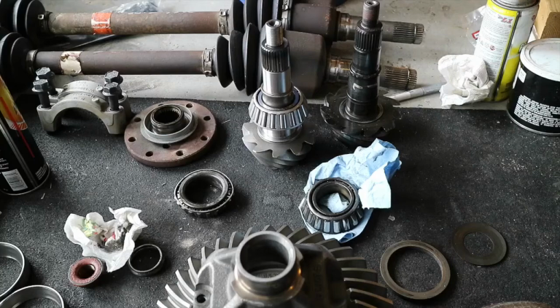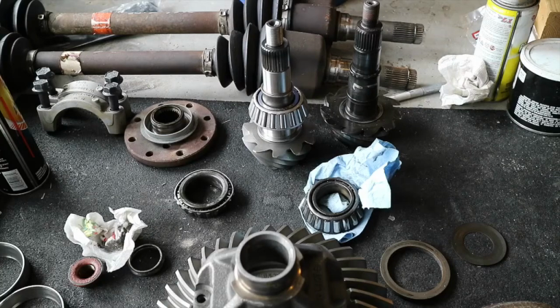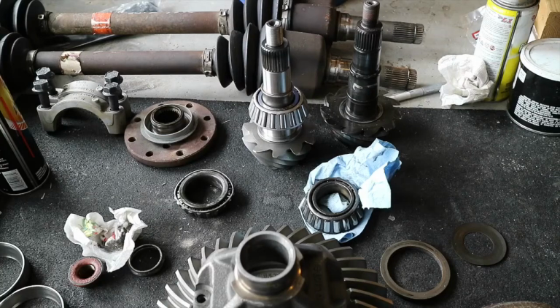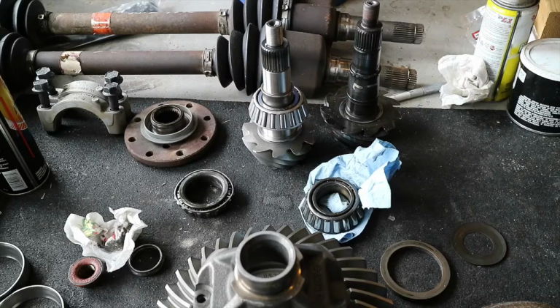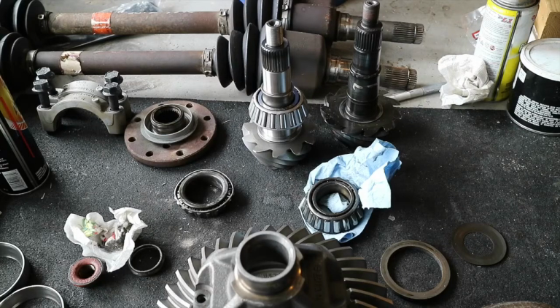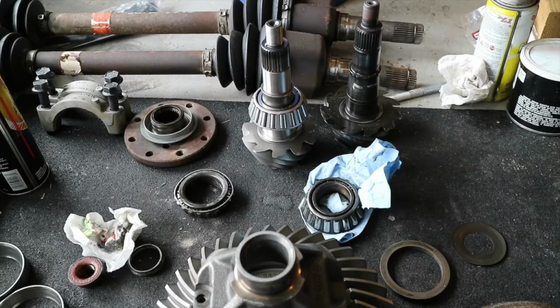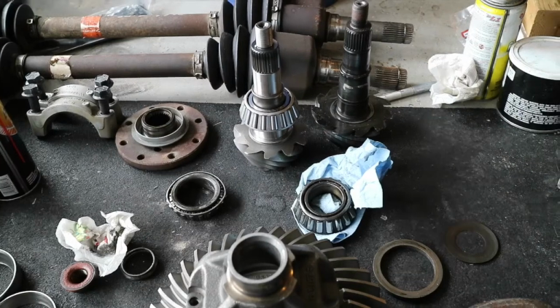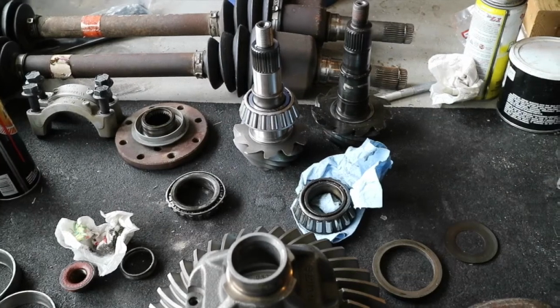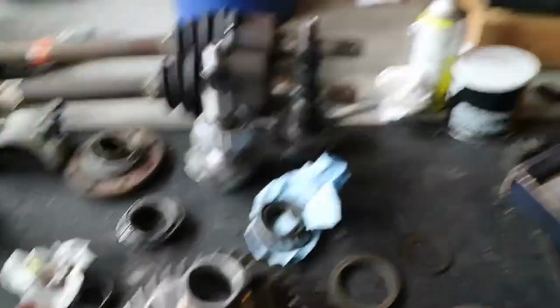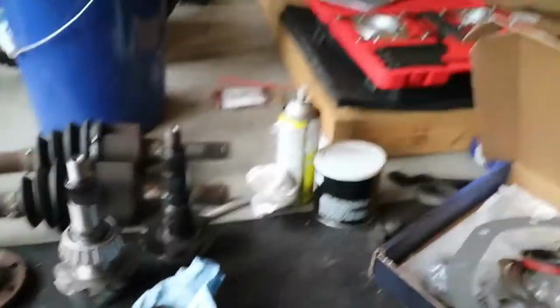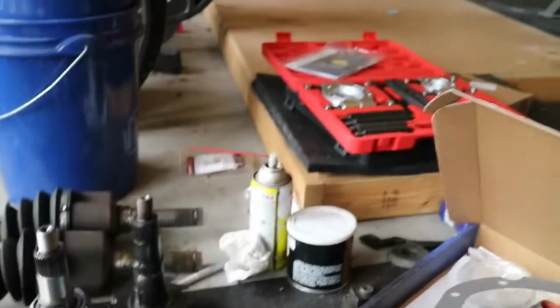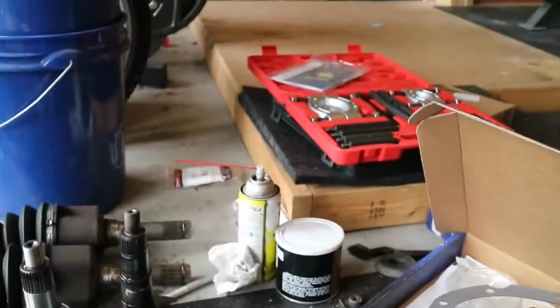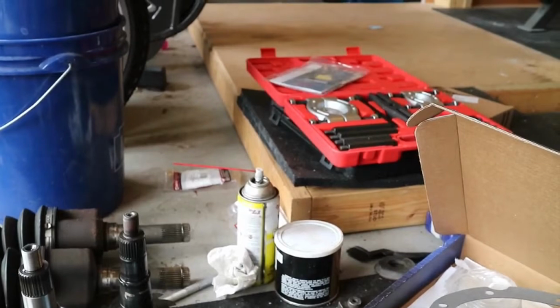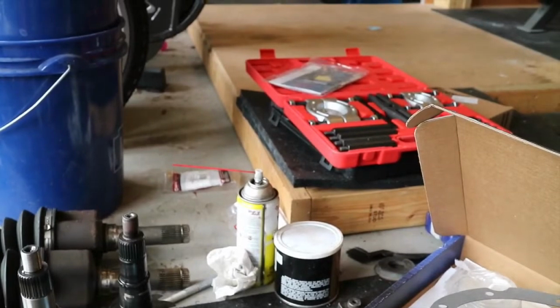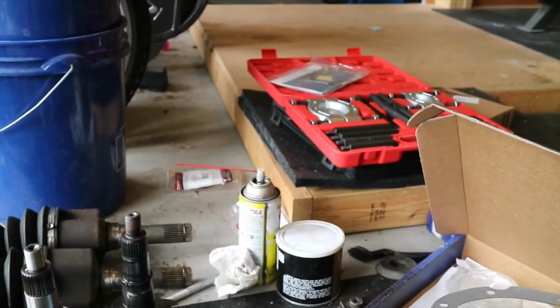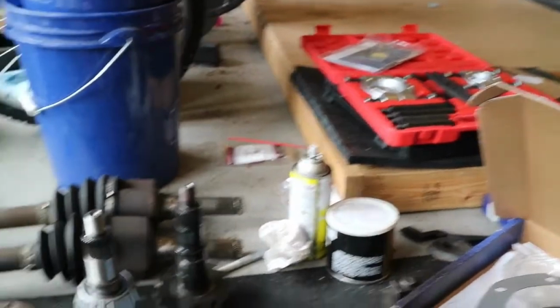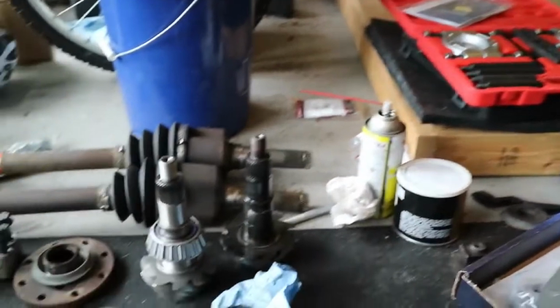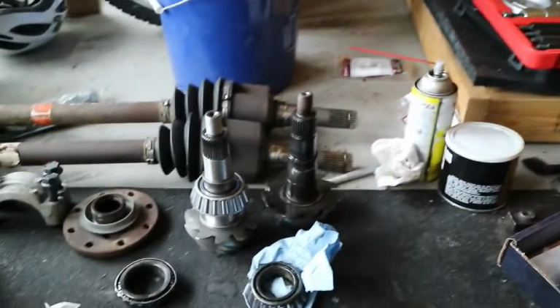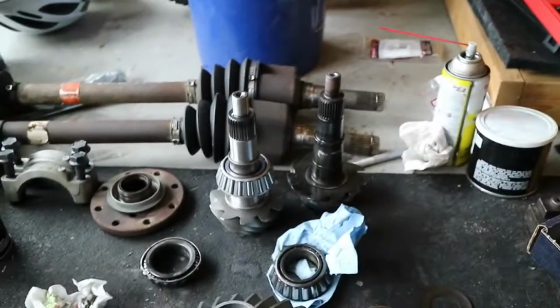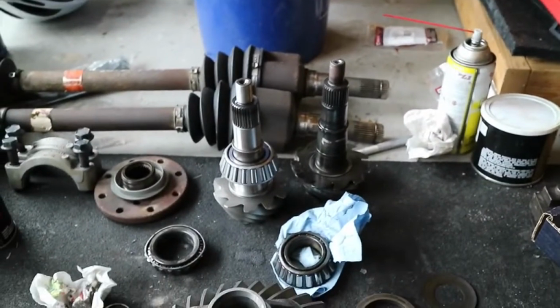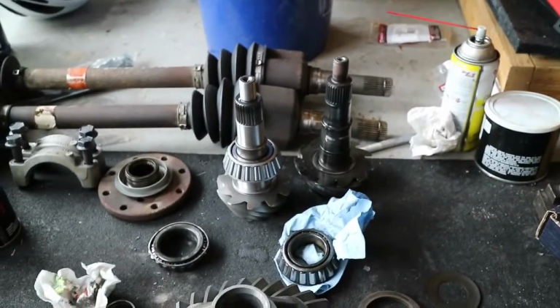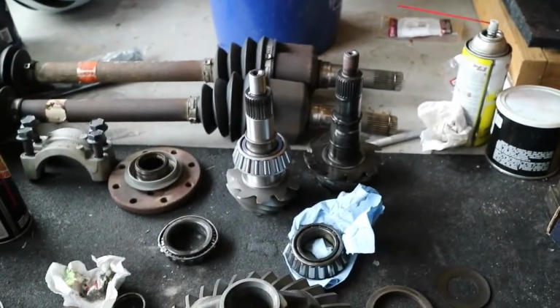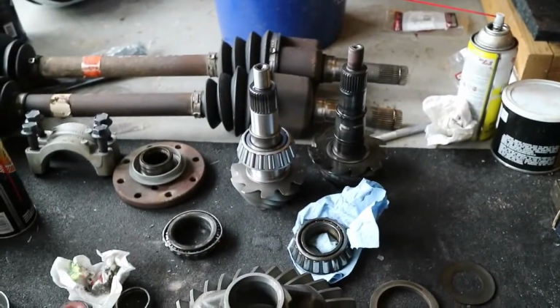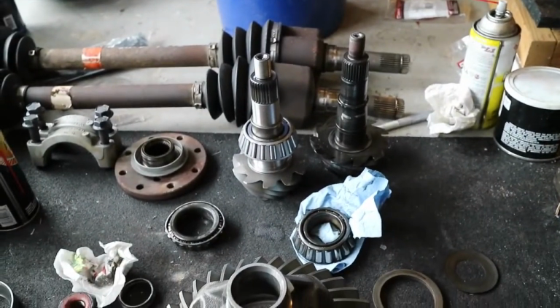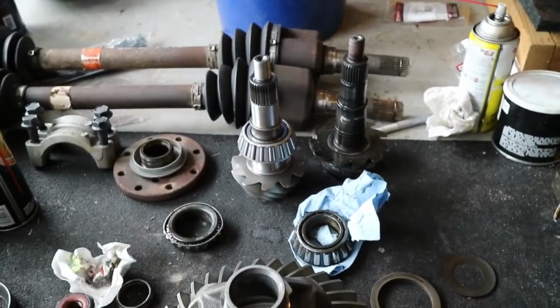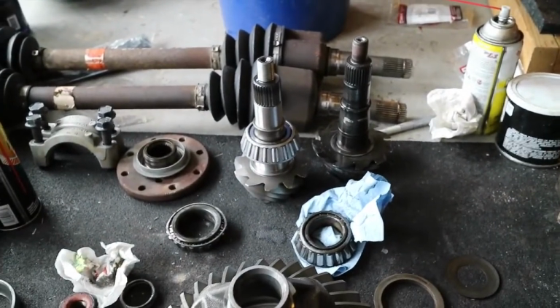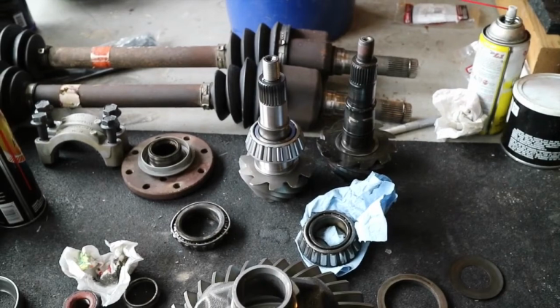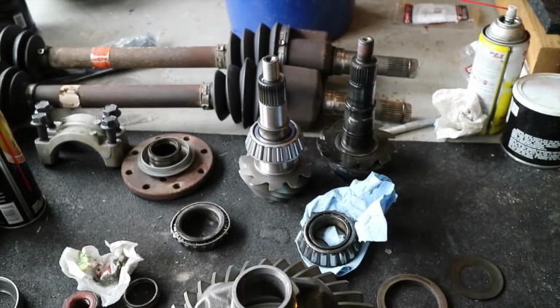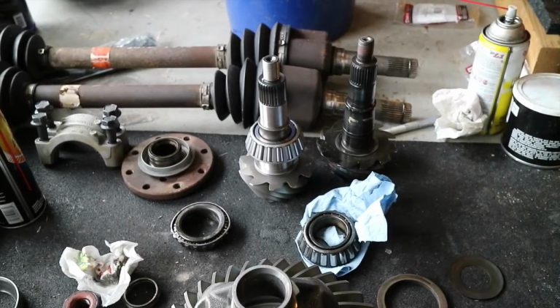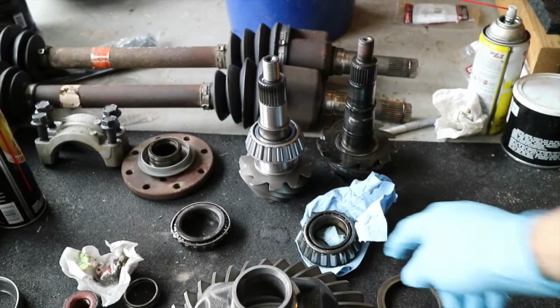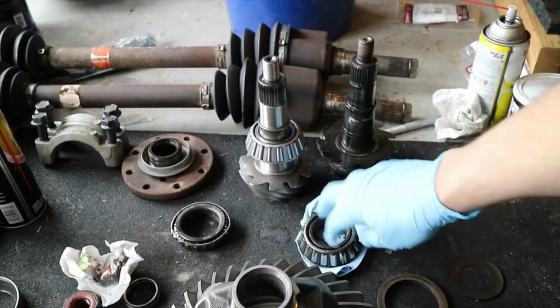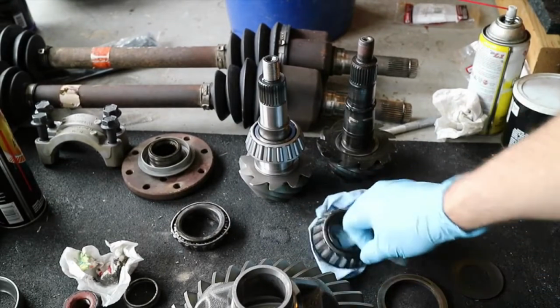When nobody was looking, I took my bearing buster kit and placed it onto the stock pinion and pried off the pinion bearing.